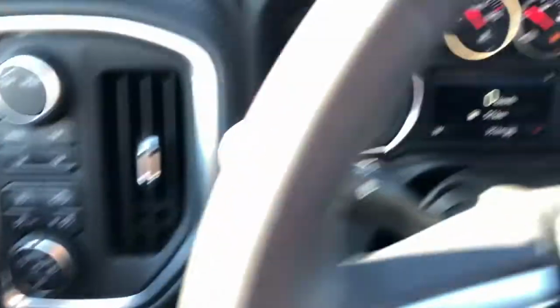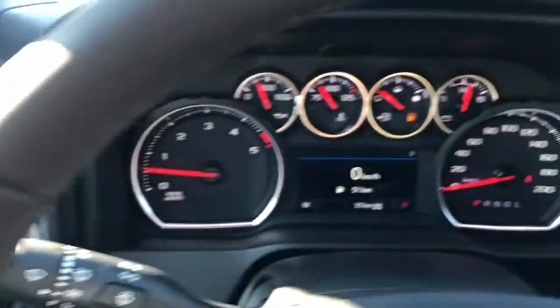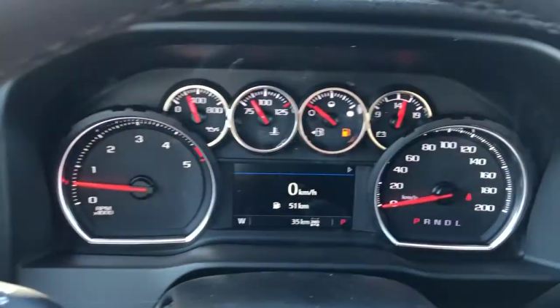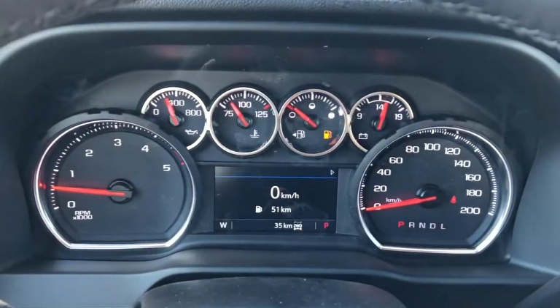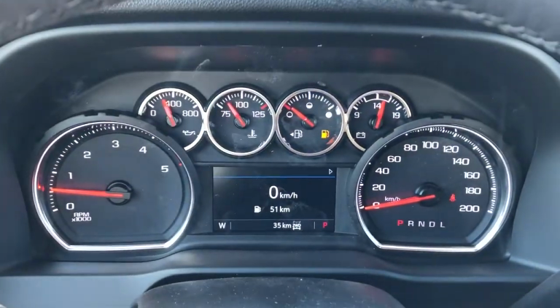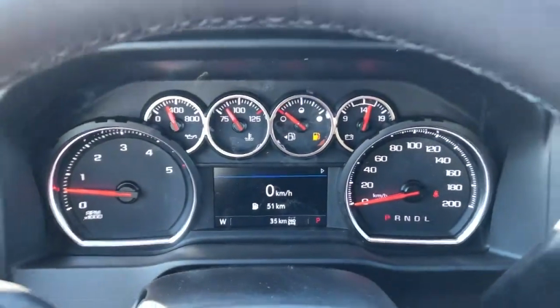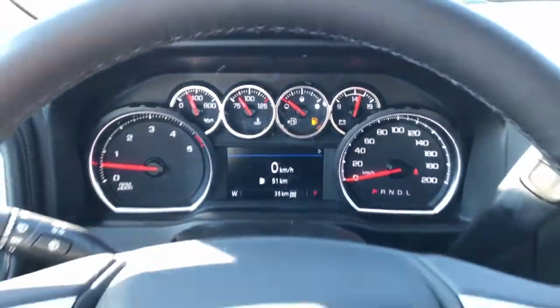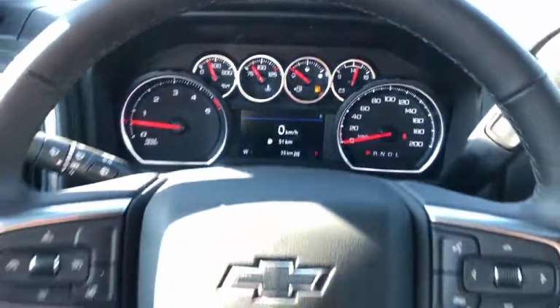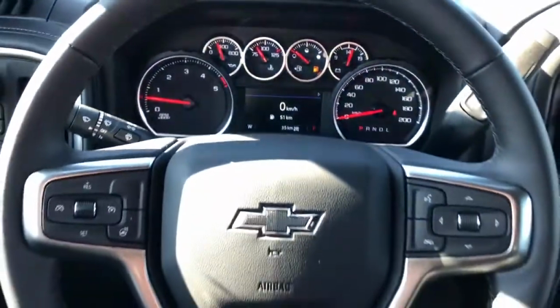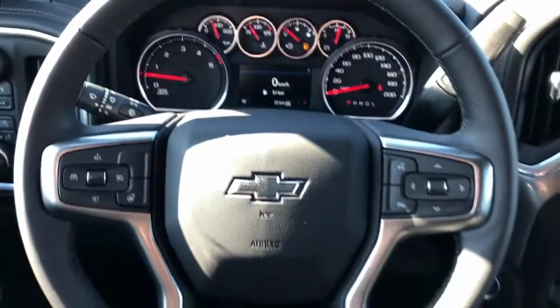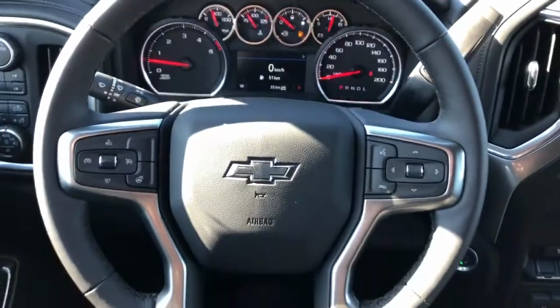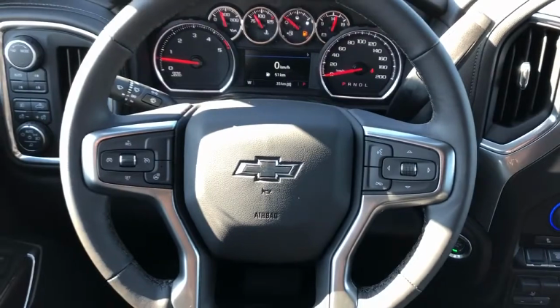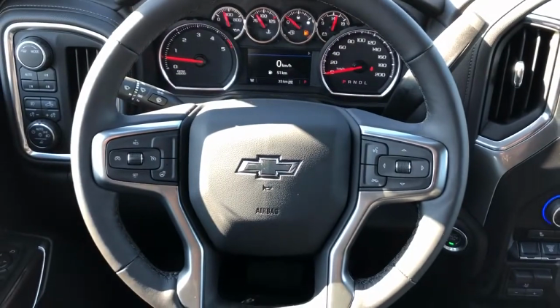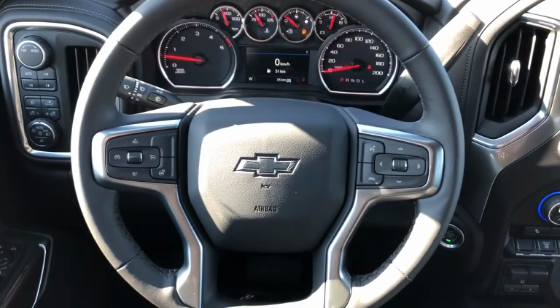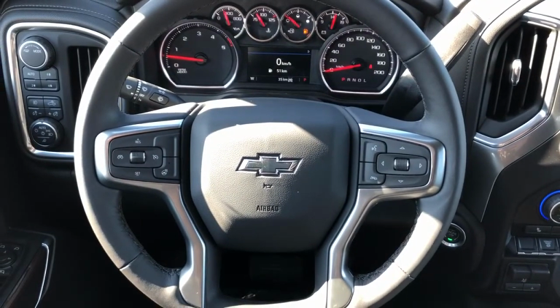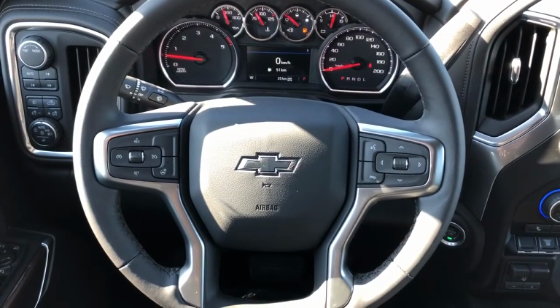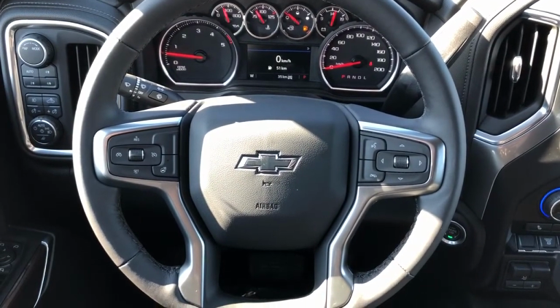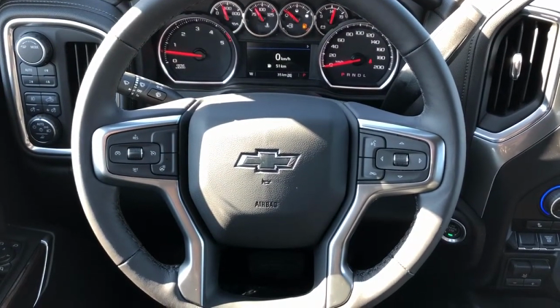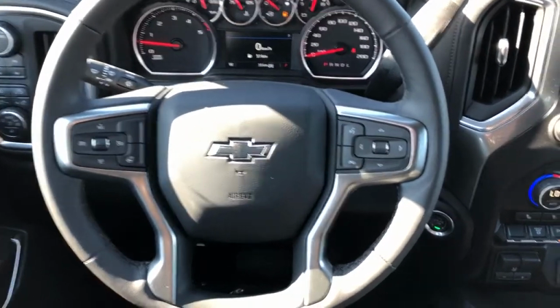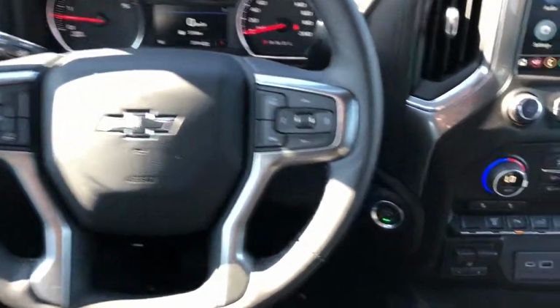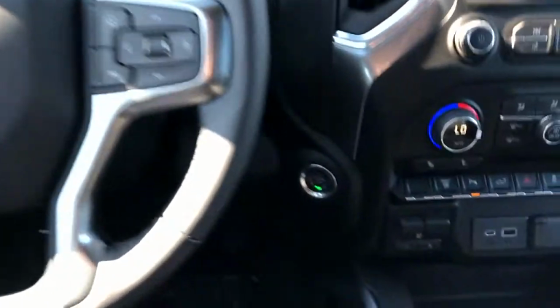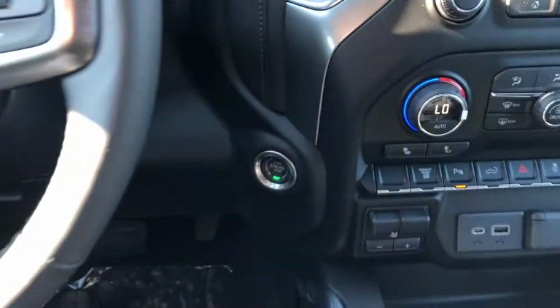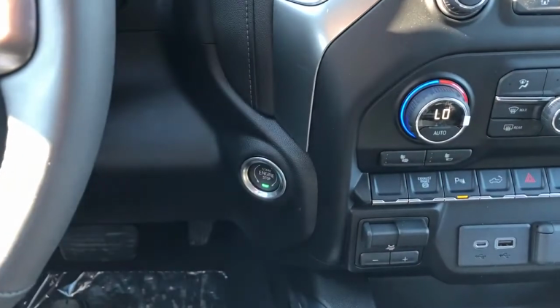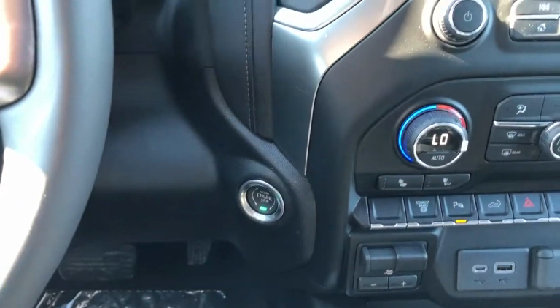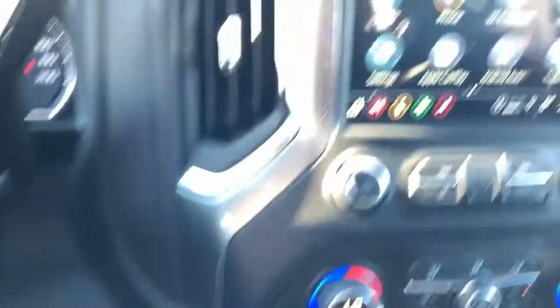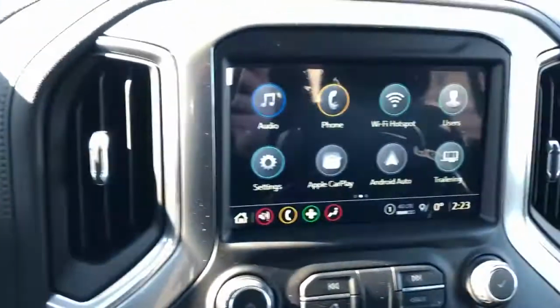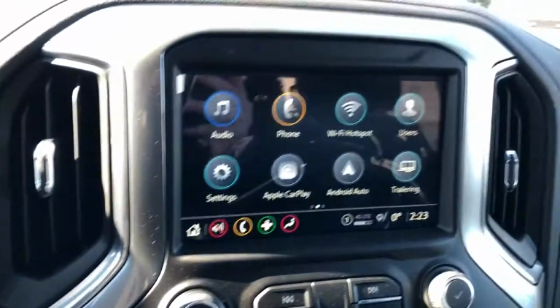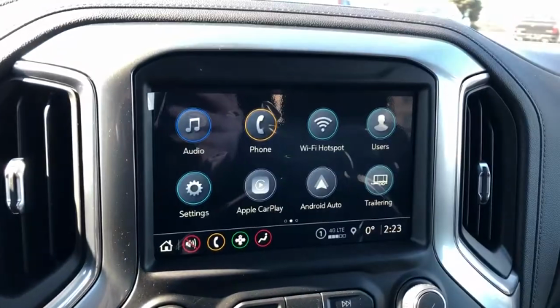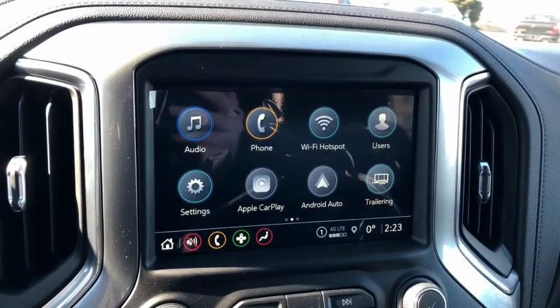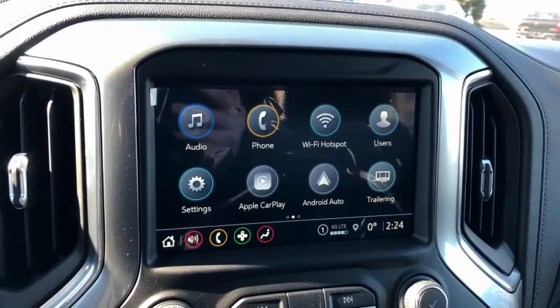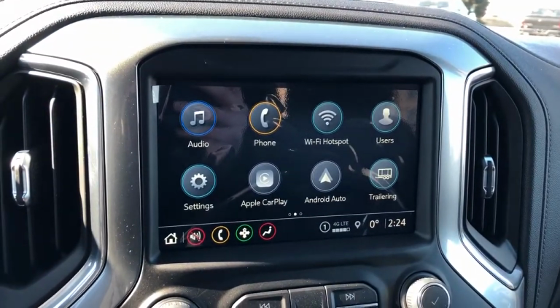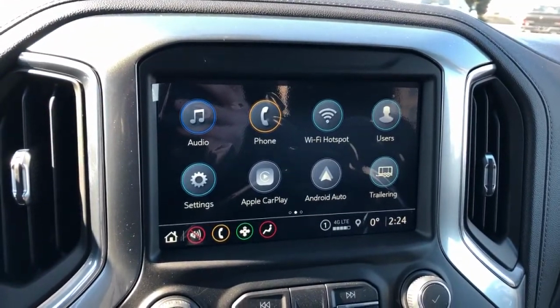We have our gauge cluster with screen, multi-function leather-wrapped heated steering wheel, black Chevrolet badge in the middle, push start, and an infotainment screen with backup camera, Apple CarPlay, and Android Auto.